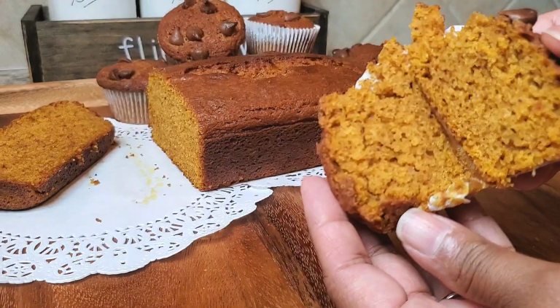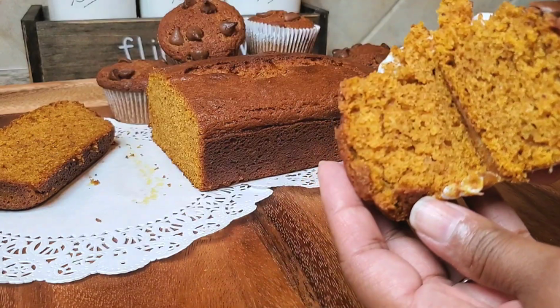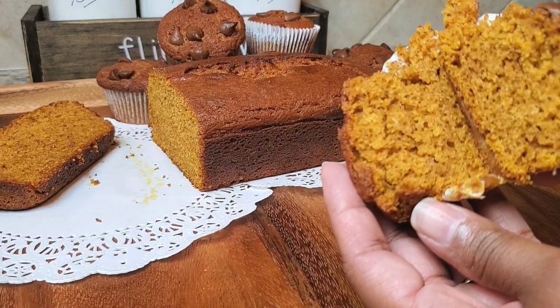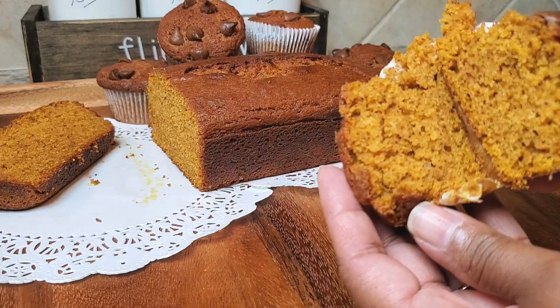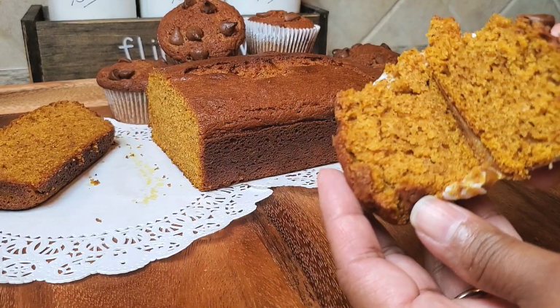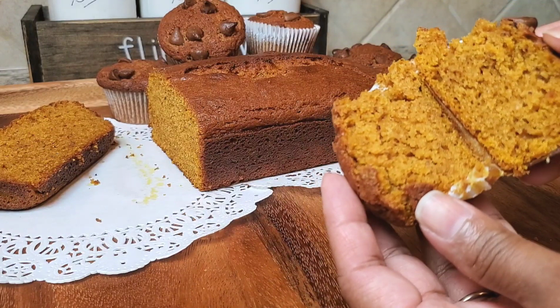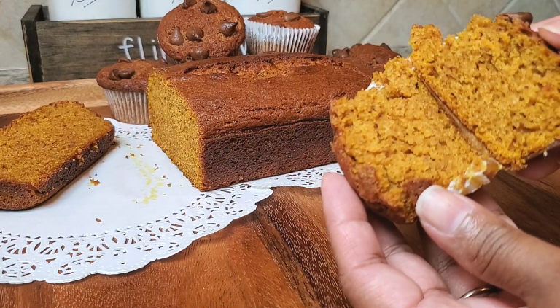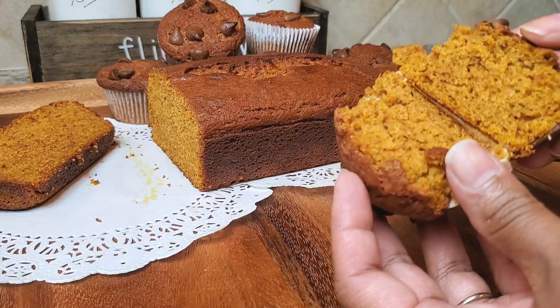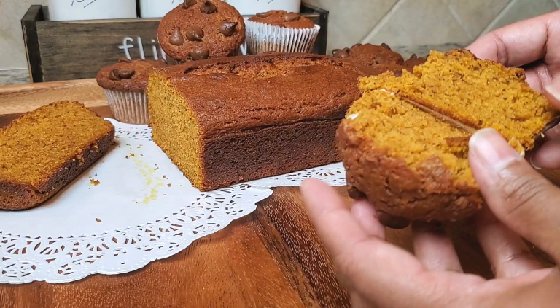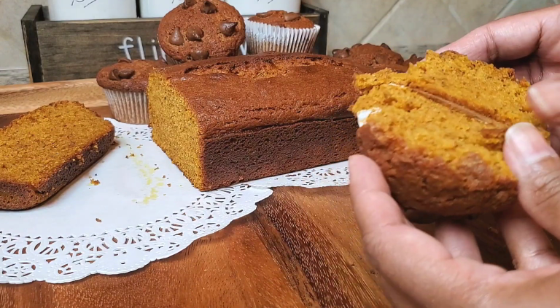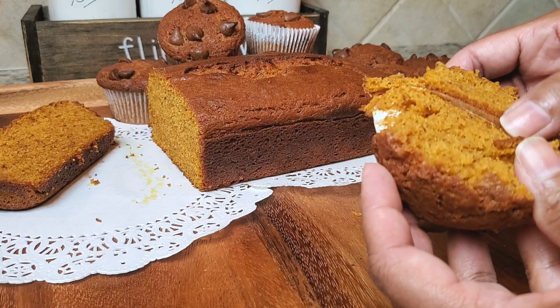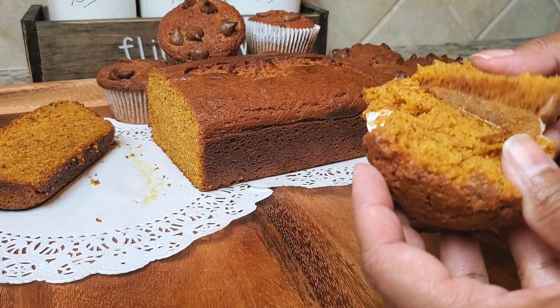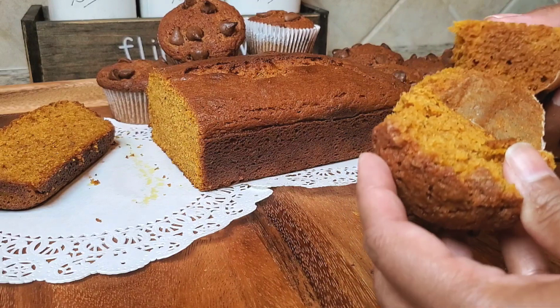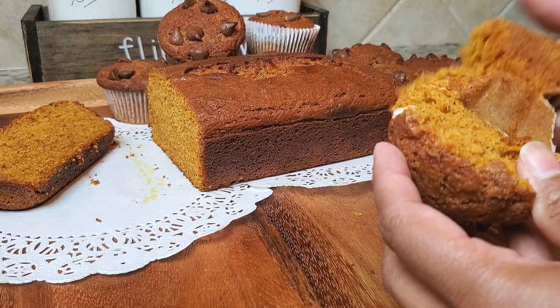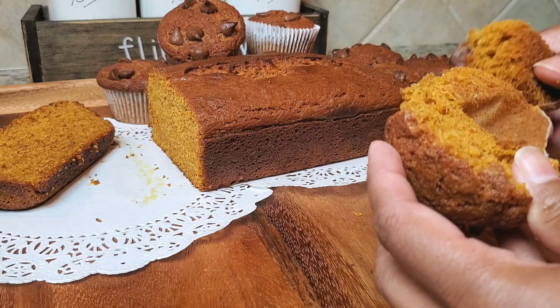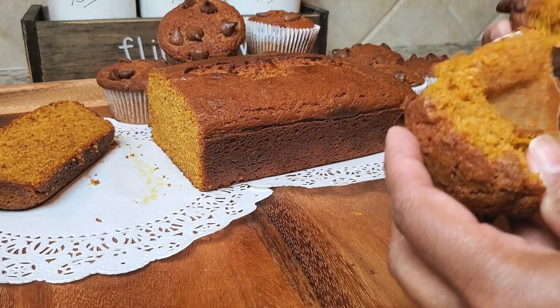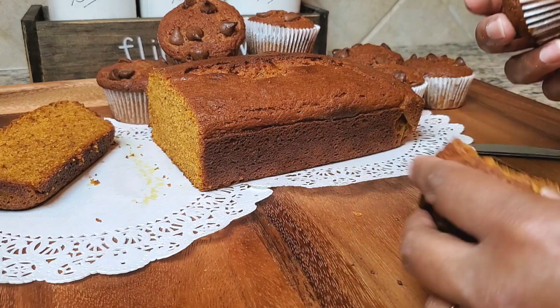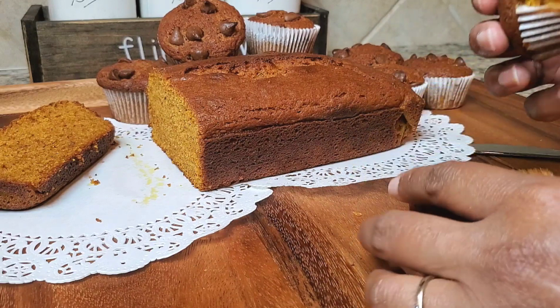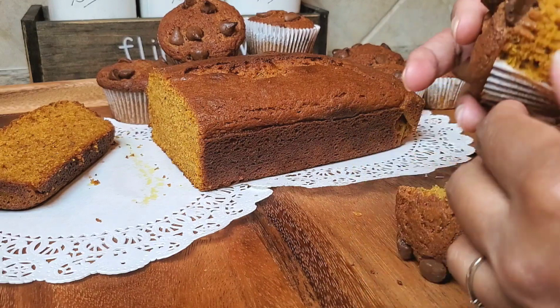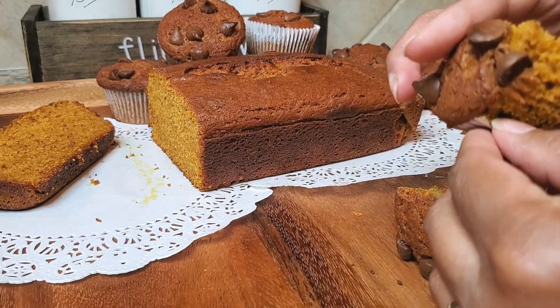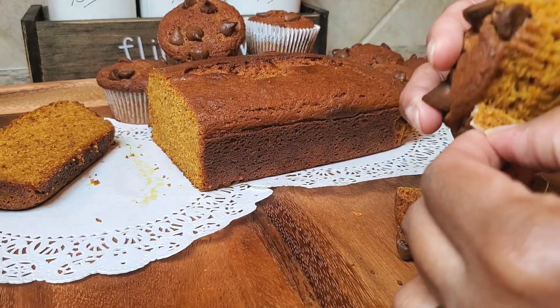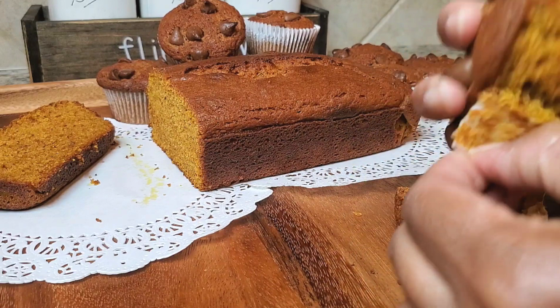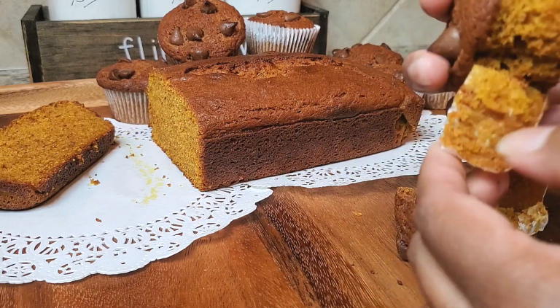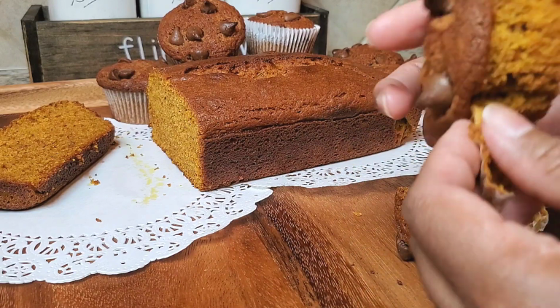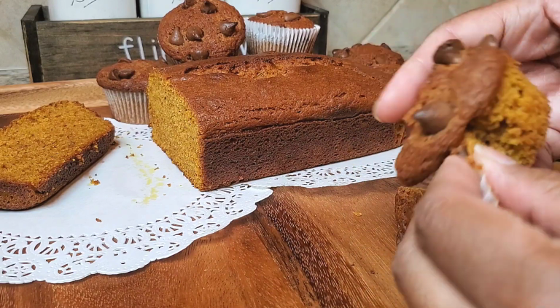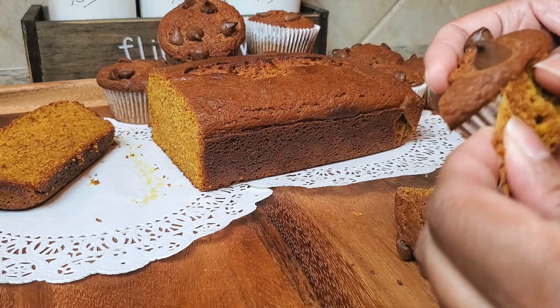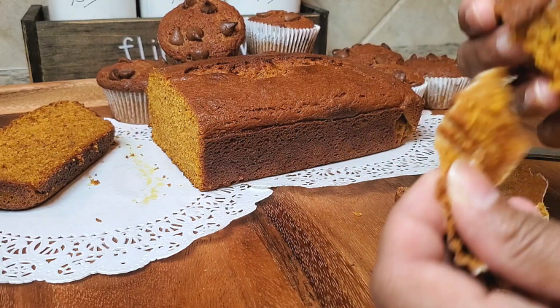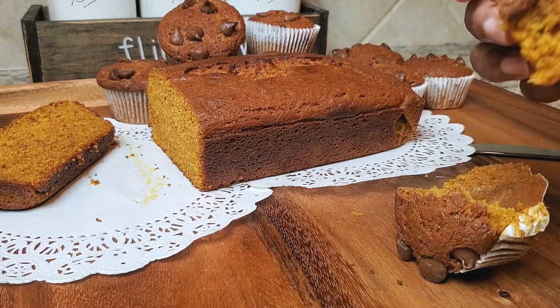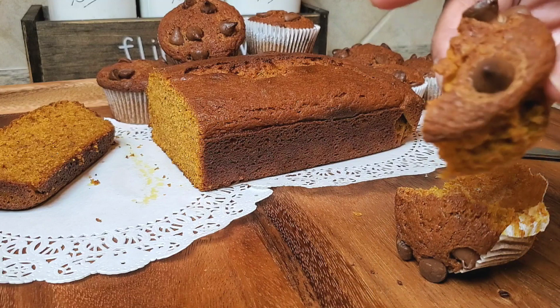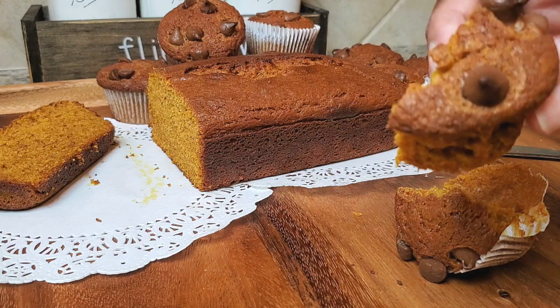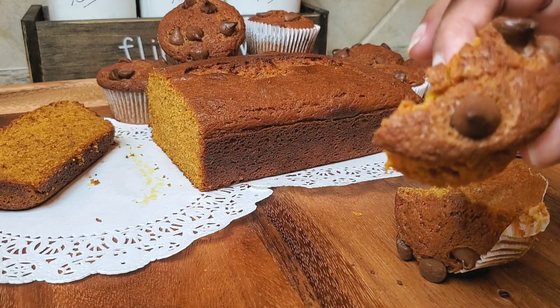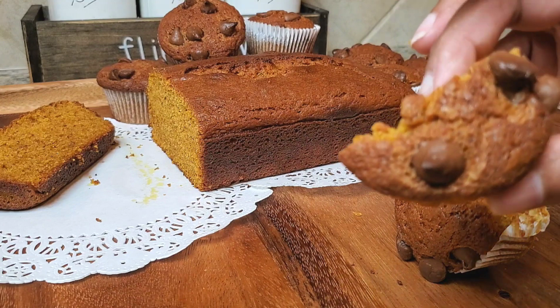Take a look at this — it is so delicious, so moist, so soft. You can enjoy this with a nice cup of coffee. I hope you guys enjoyed this recipe.